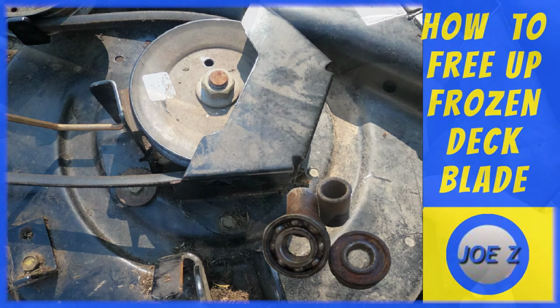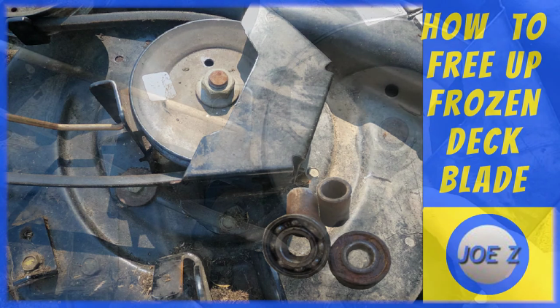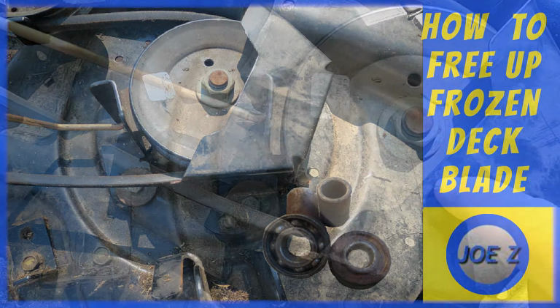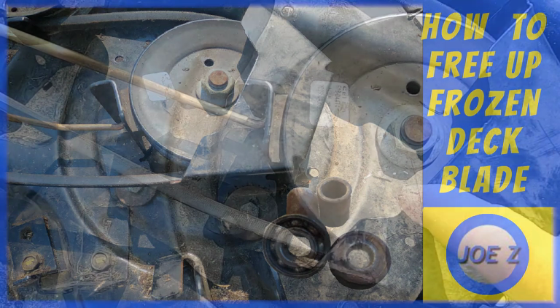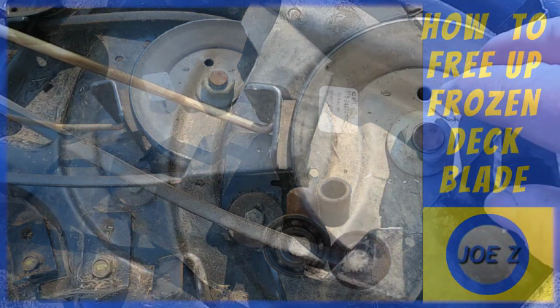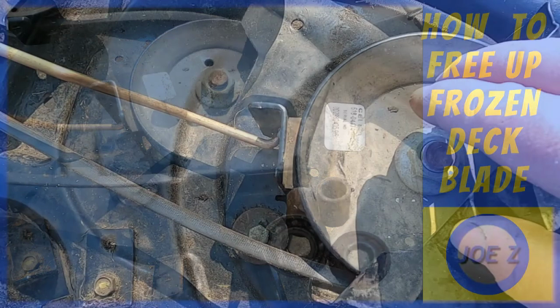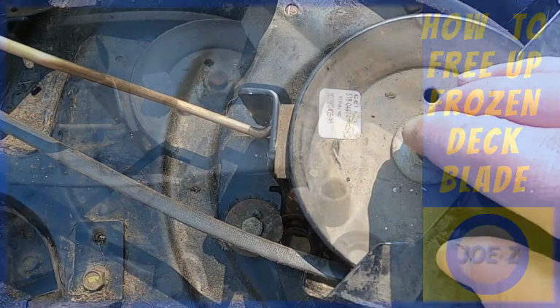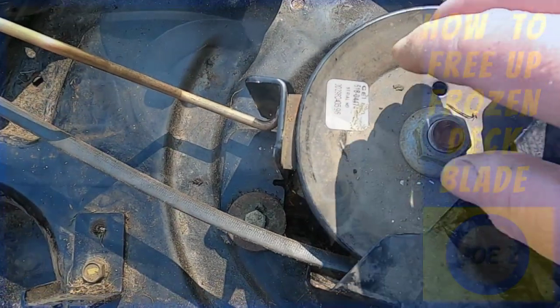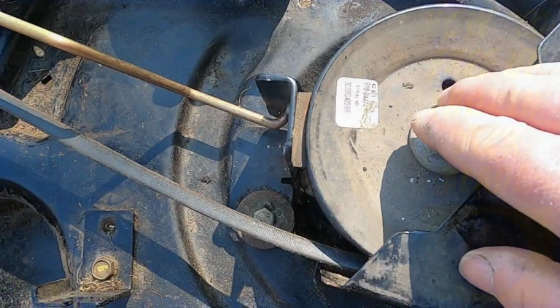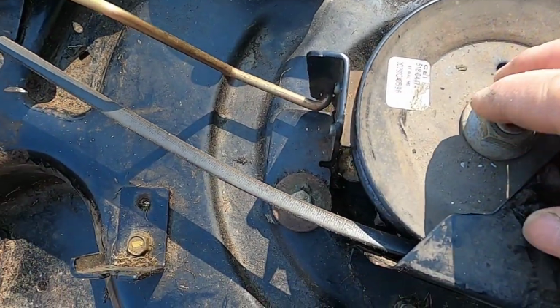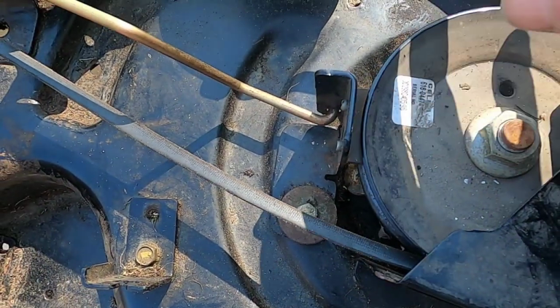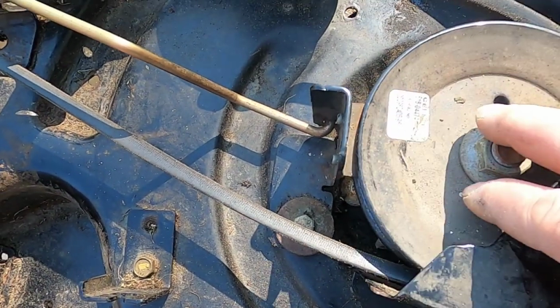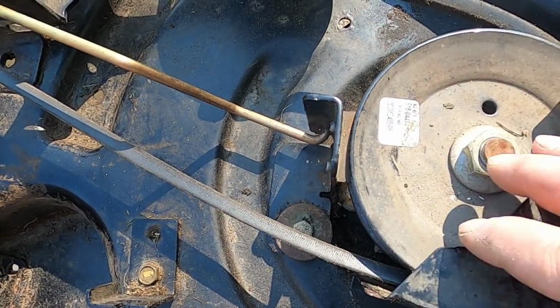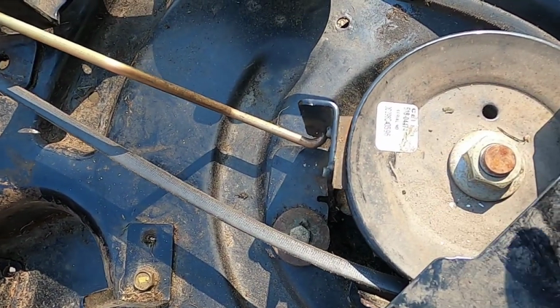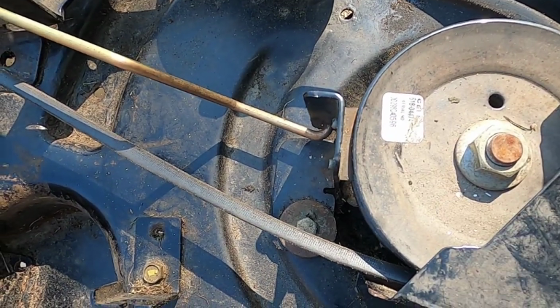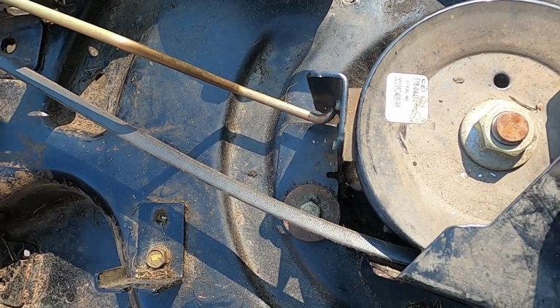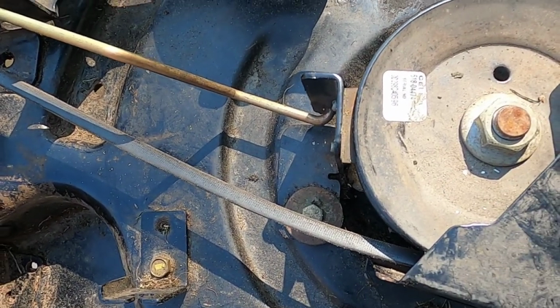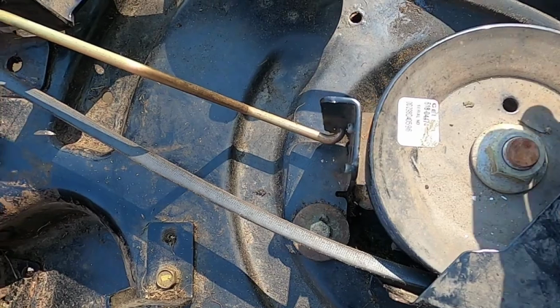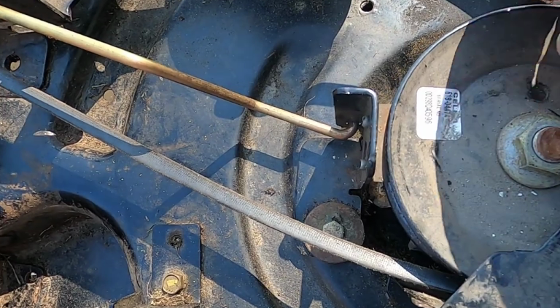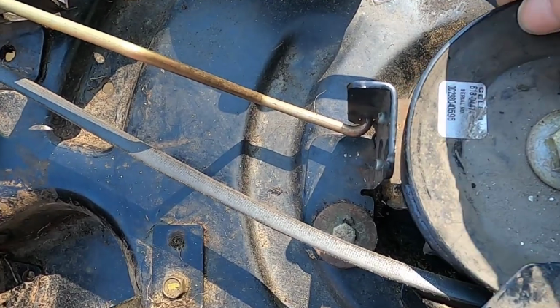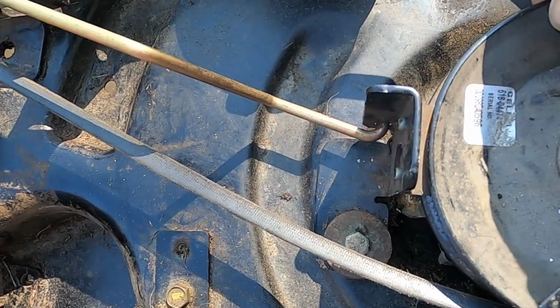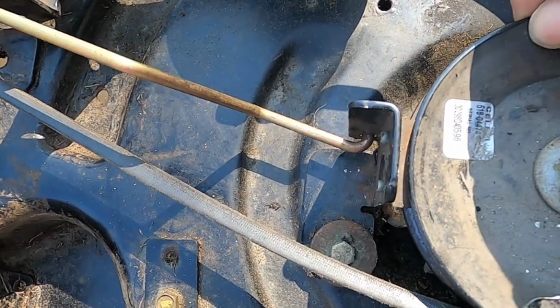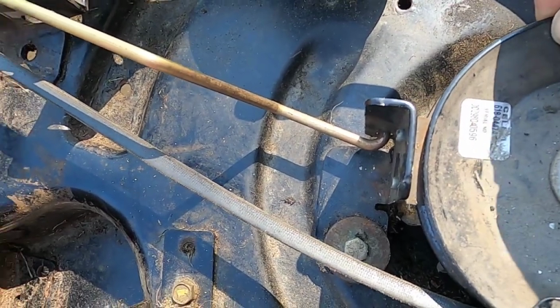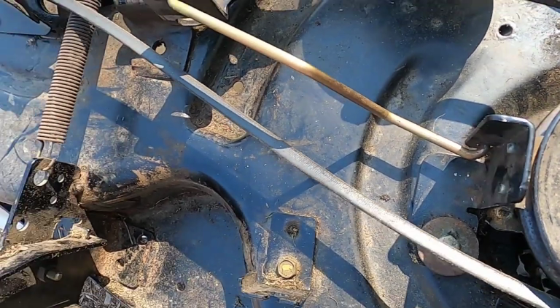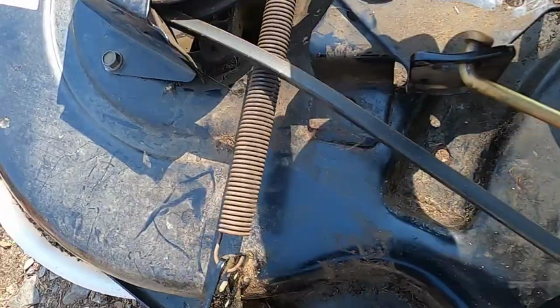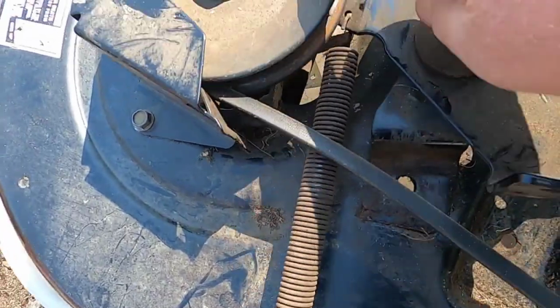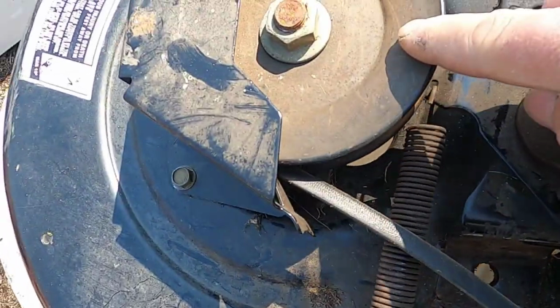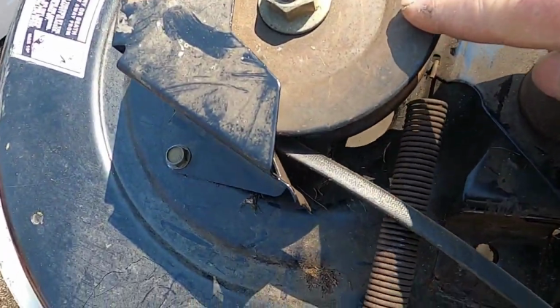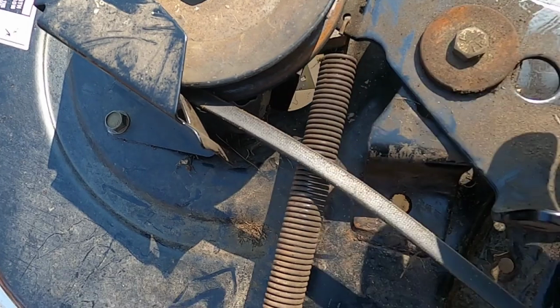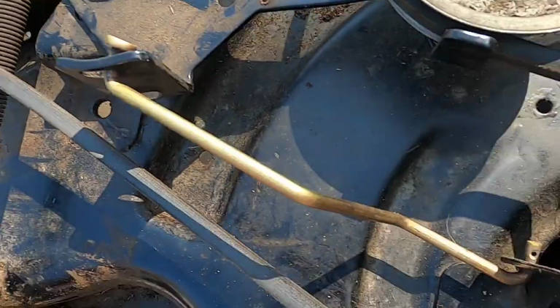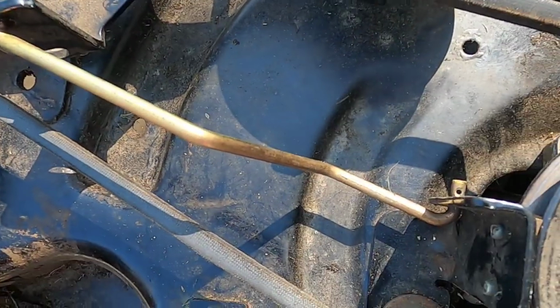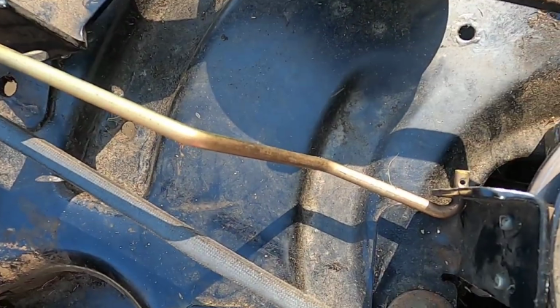Today I'm going to show you how to free up a frozen deck spindle. This mower has been sitting outside all year — it was covered. When I went to use it, this pulley wouldn't turn at all. This side would turn freely, this side wouldn't turn.